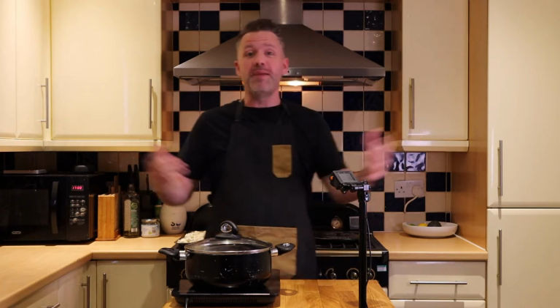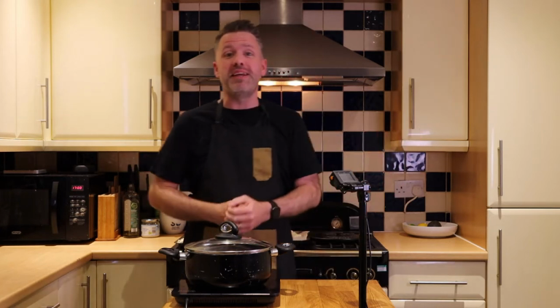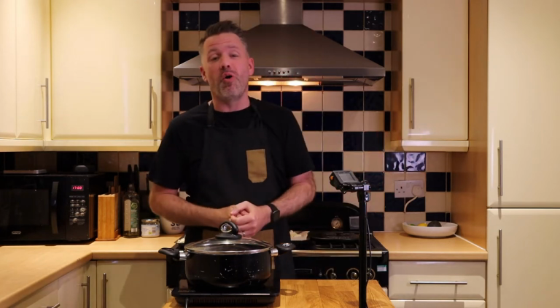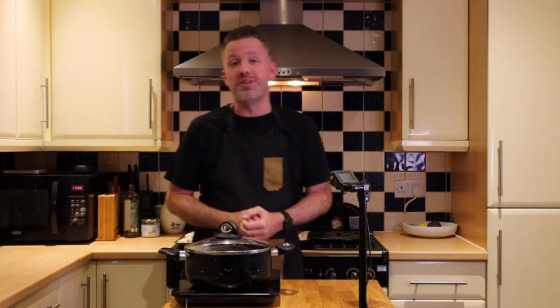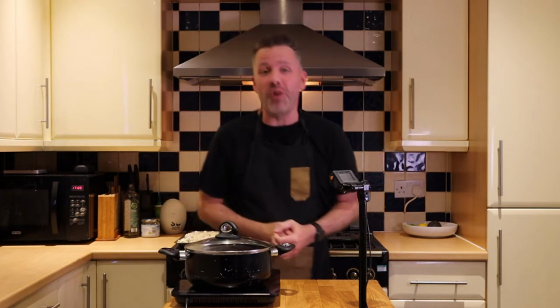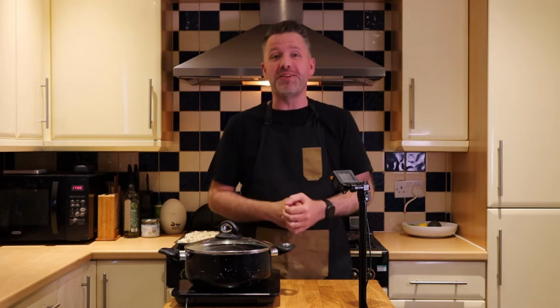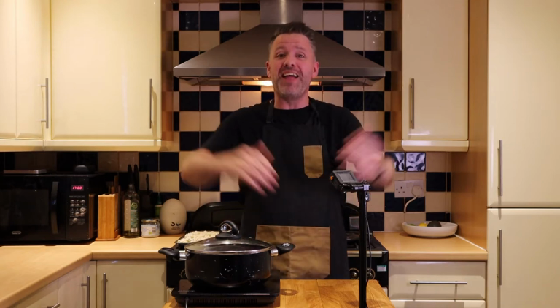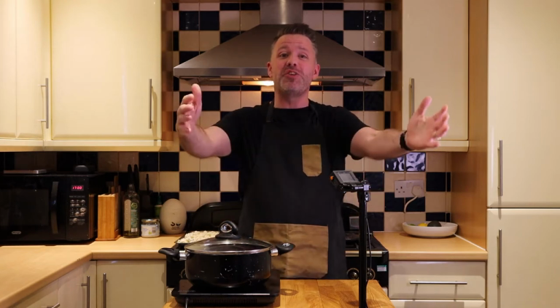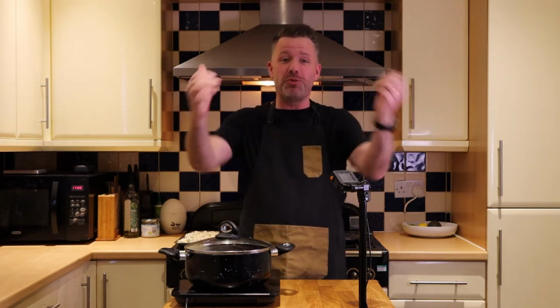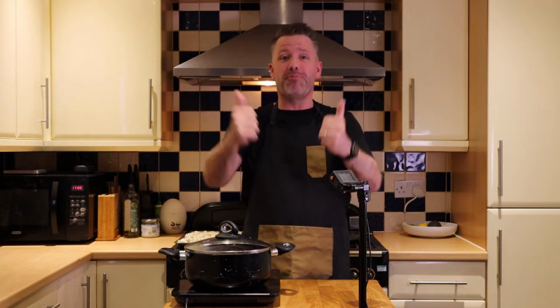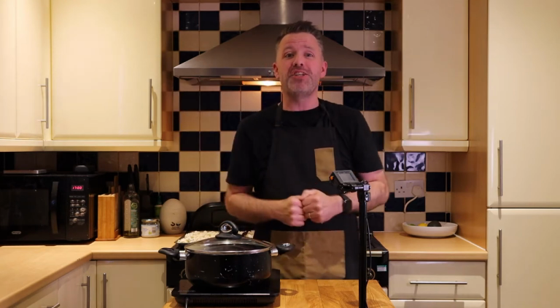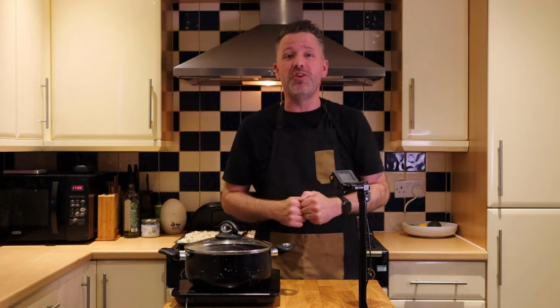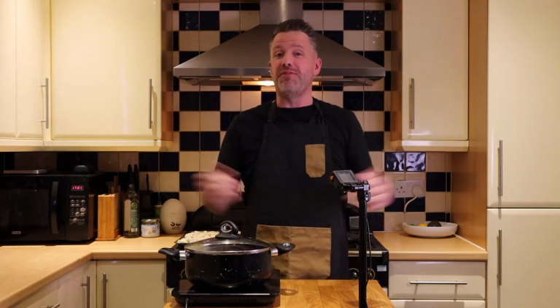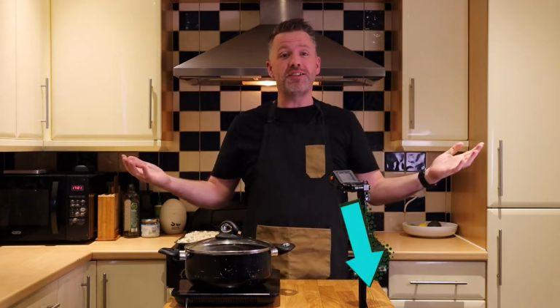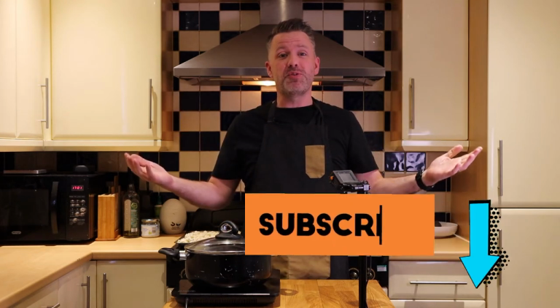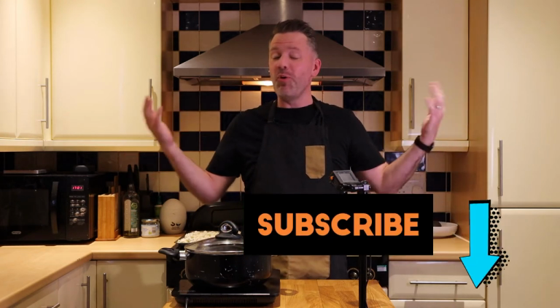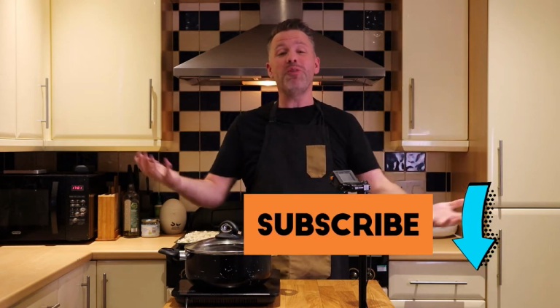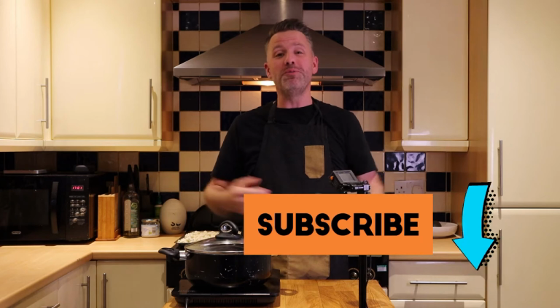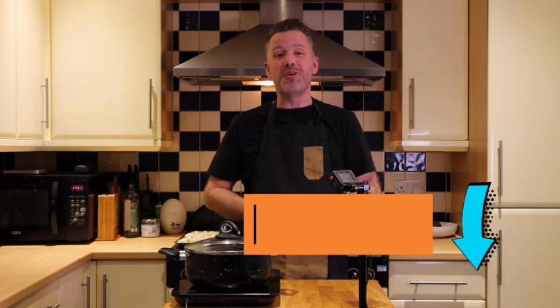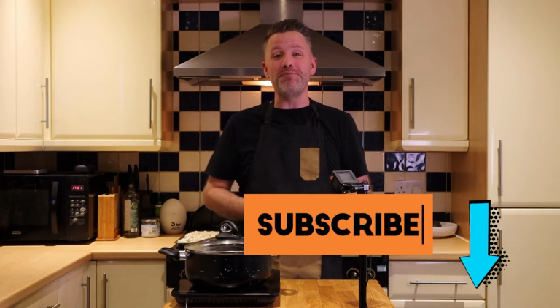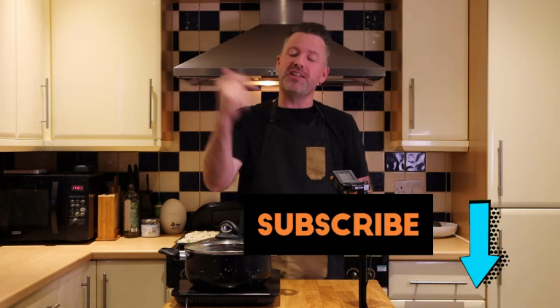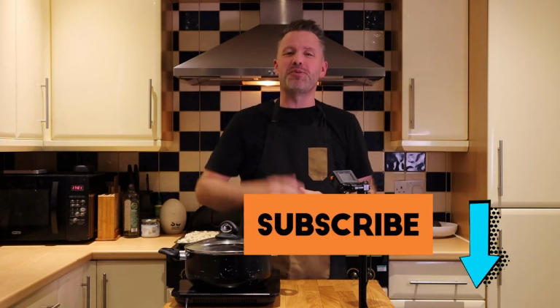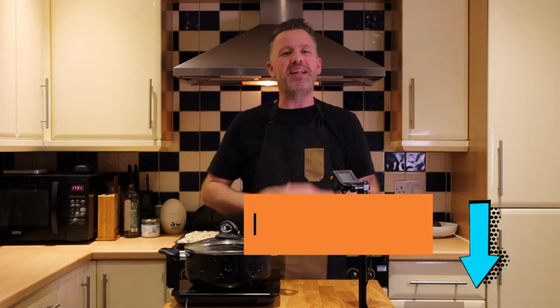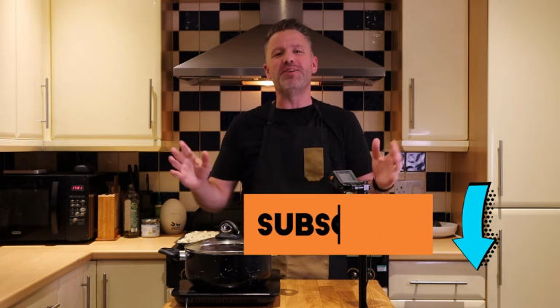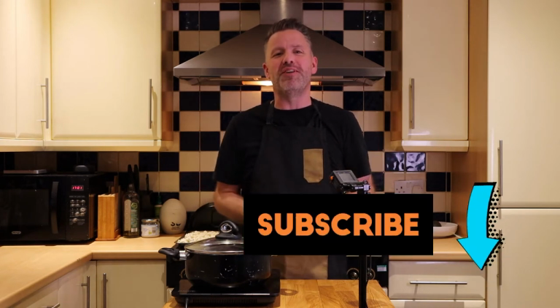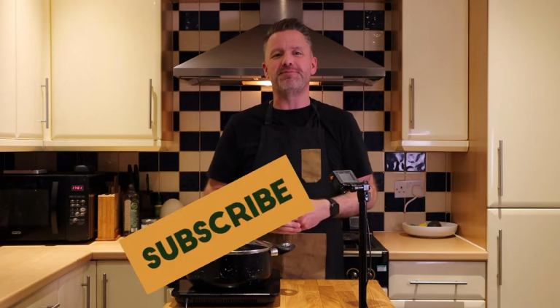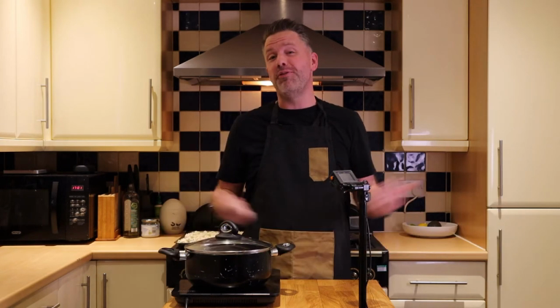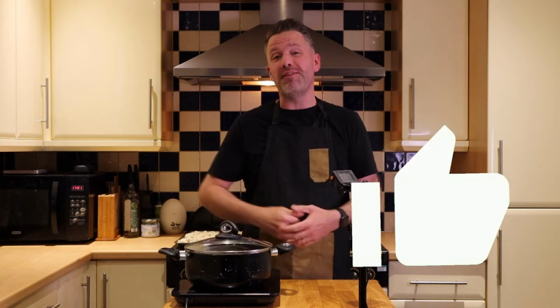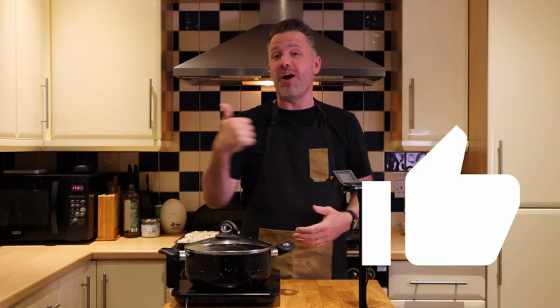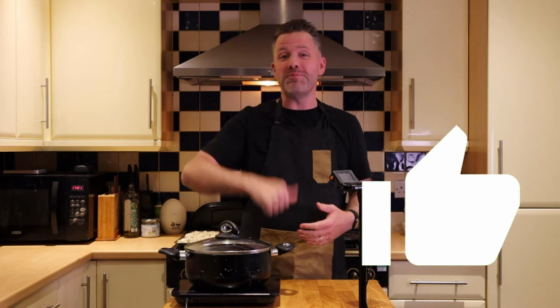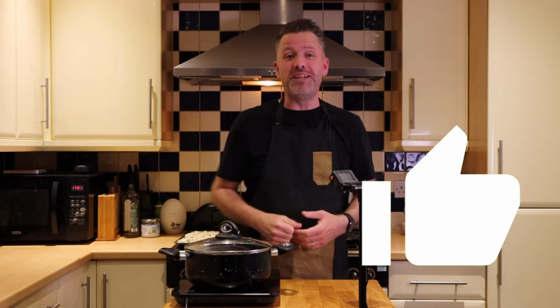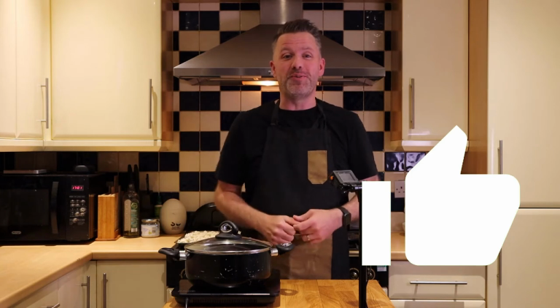I want to say a big thank you to all the subscribers on the account — we really appreciate you. If you'd like to subscribe, you're more than welcome to join the tribe. Just click that subscribe button anytime you feel like it and also feel free to give the video a thumbs up.